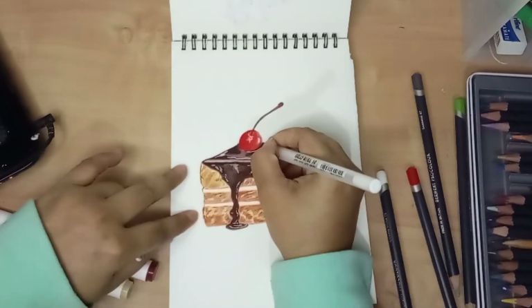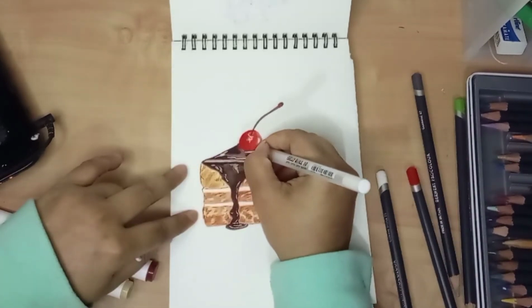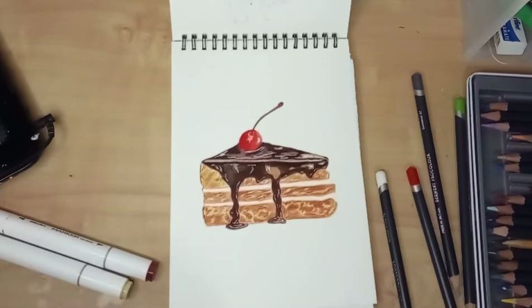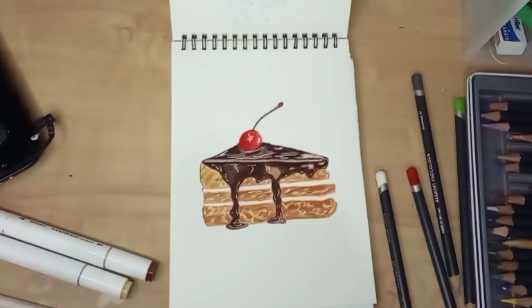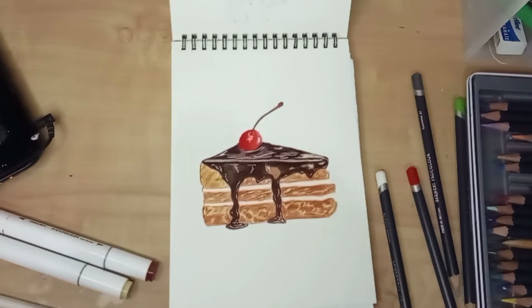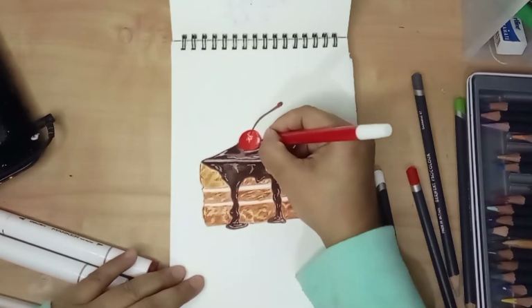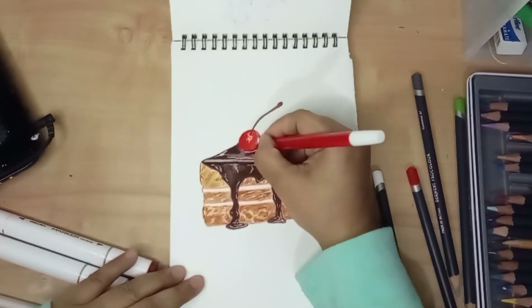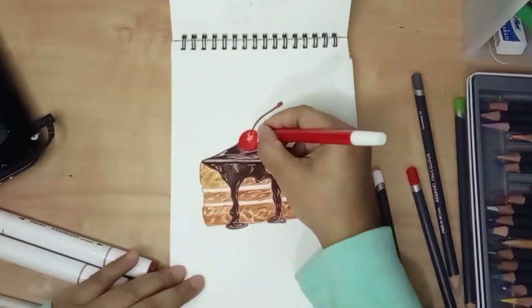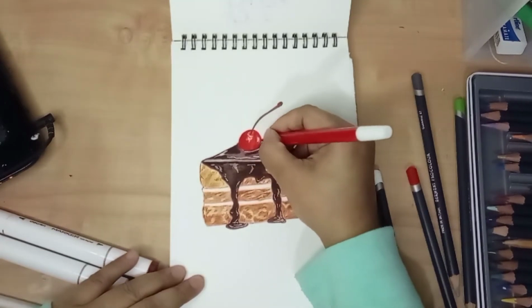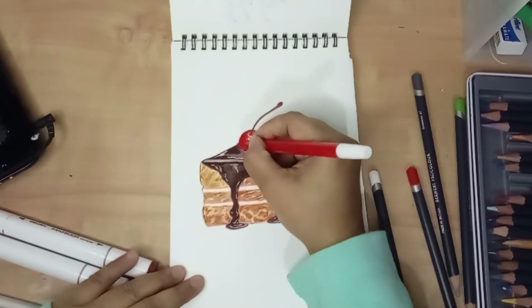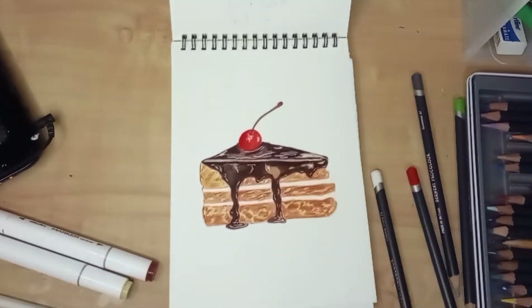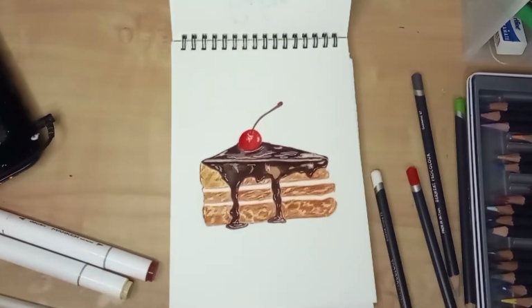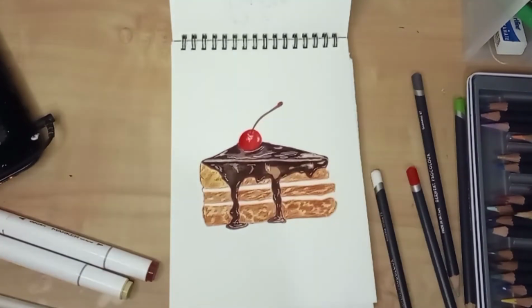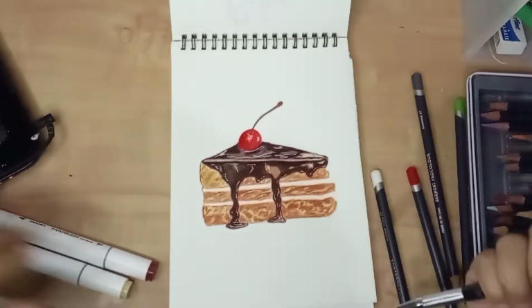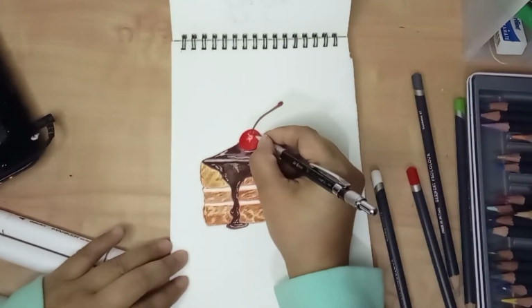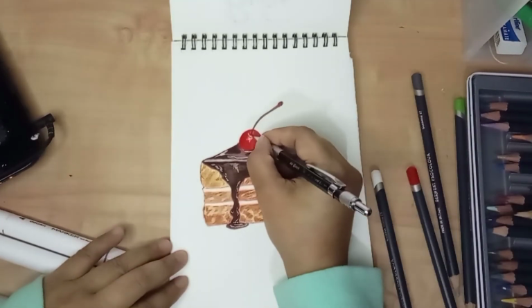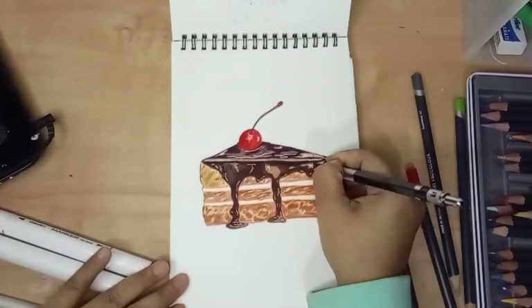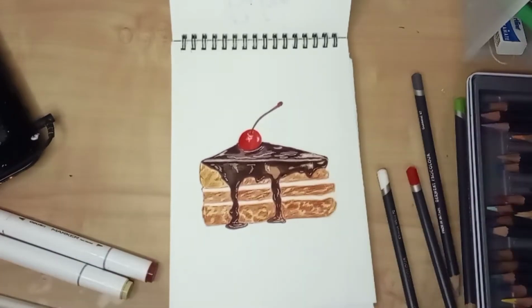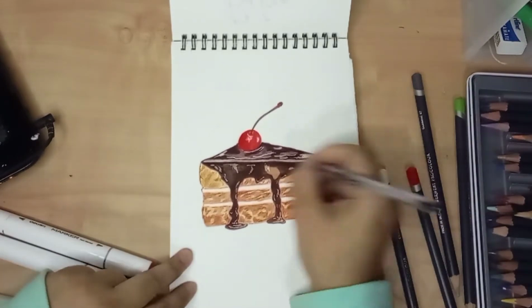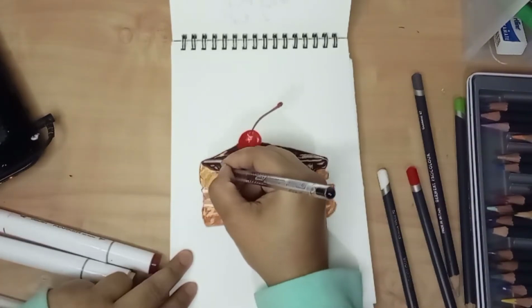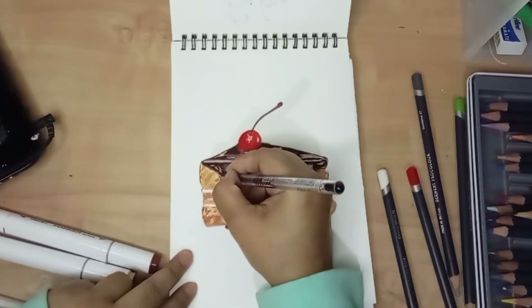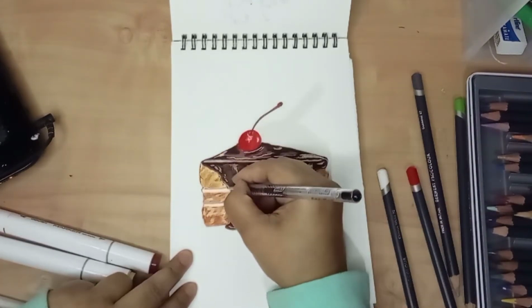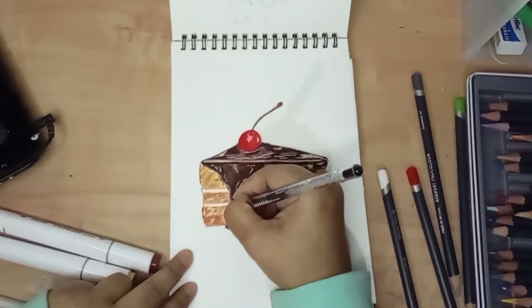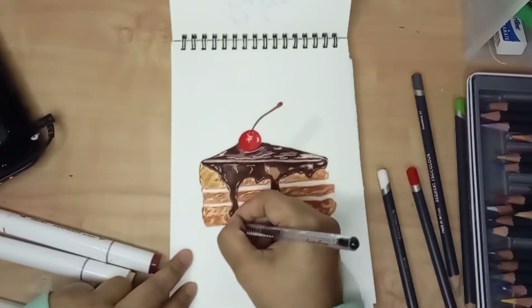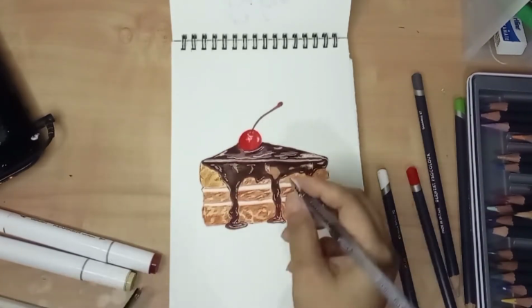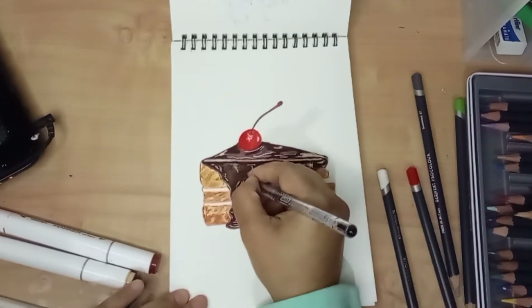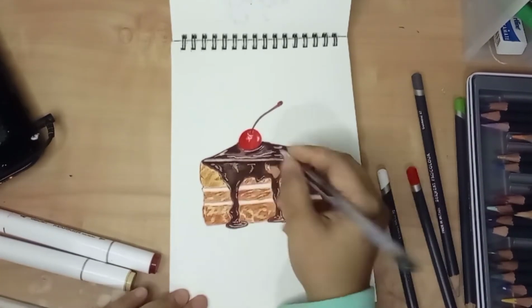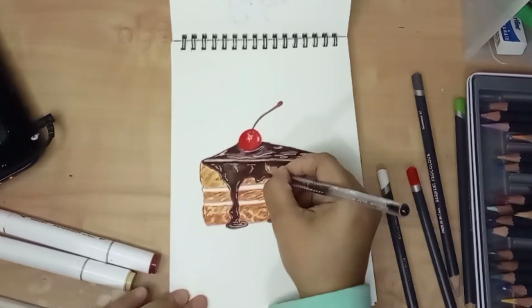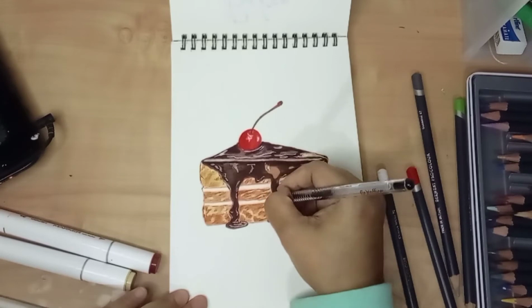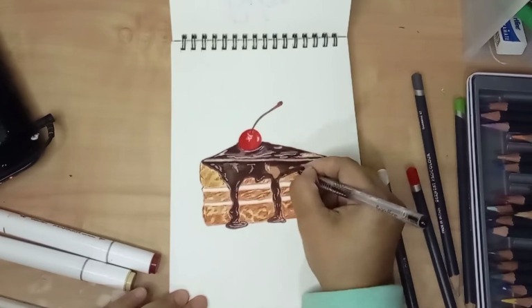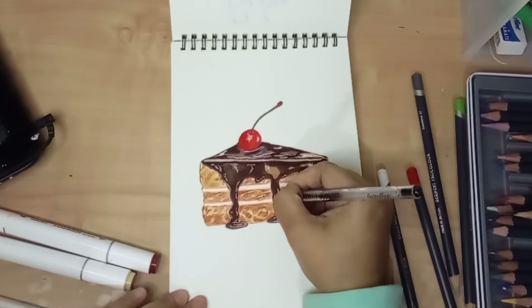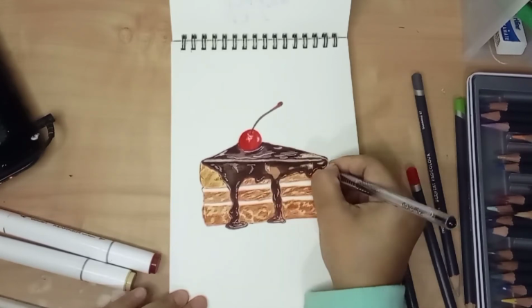After some highlights made using white colored pencil, I made some more intense colors using a white gel pen. I also used a black gel pen to create some details and outlines.